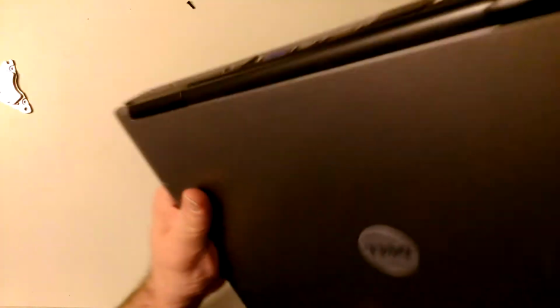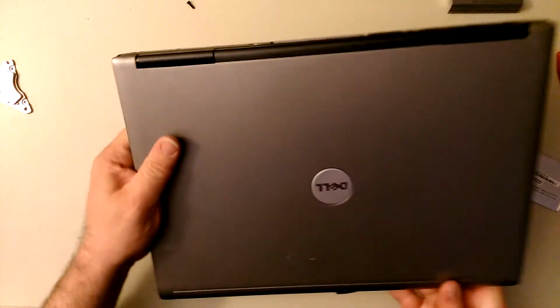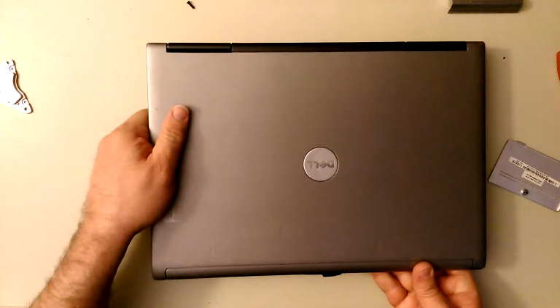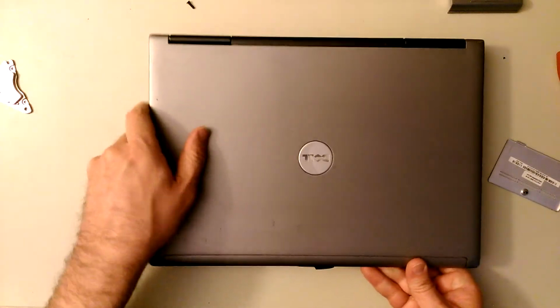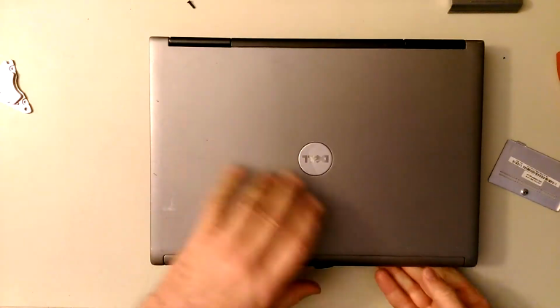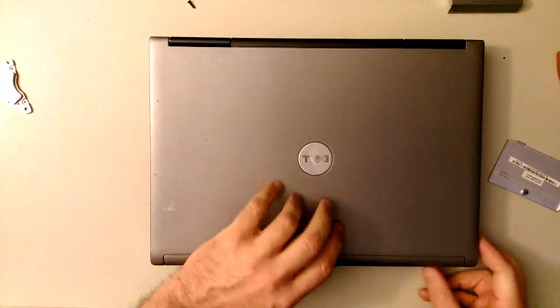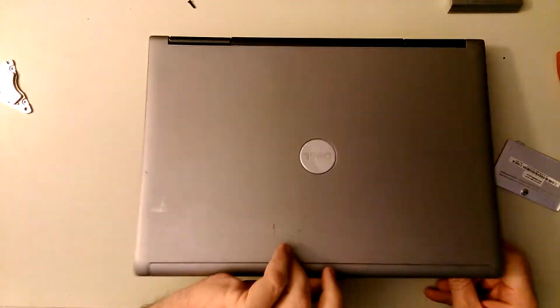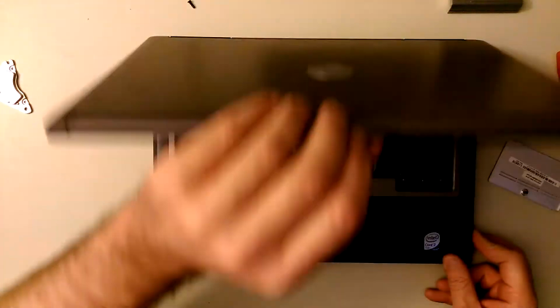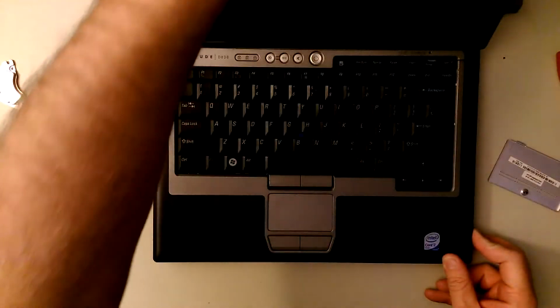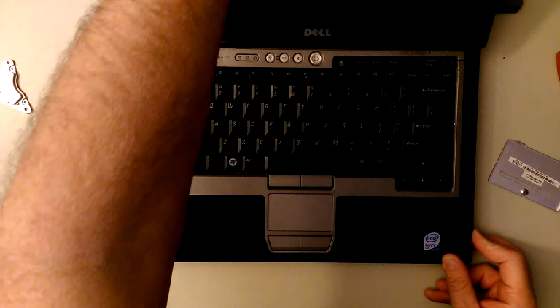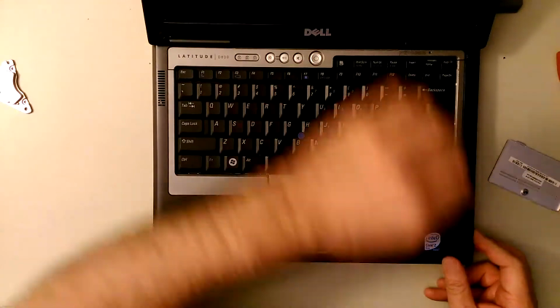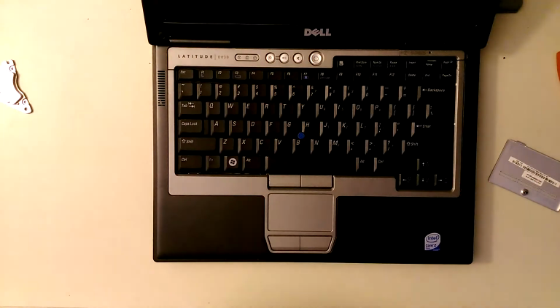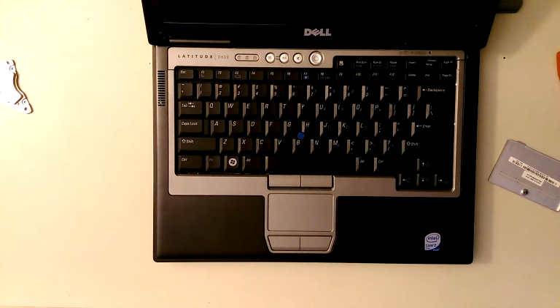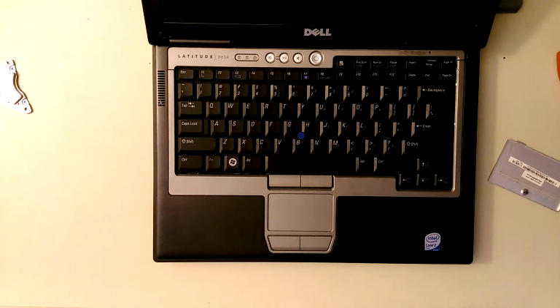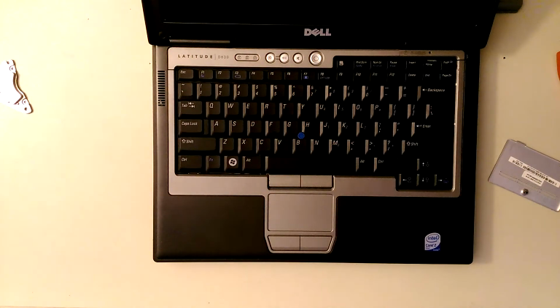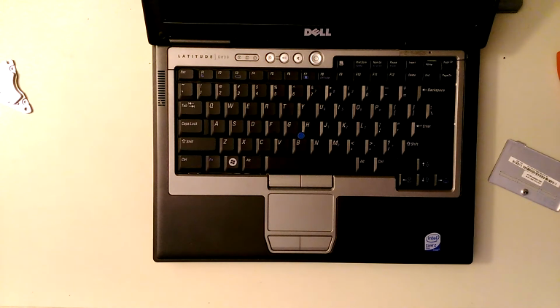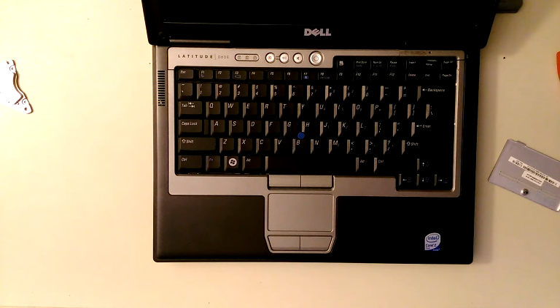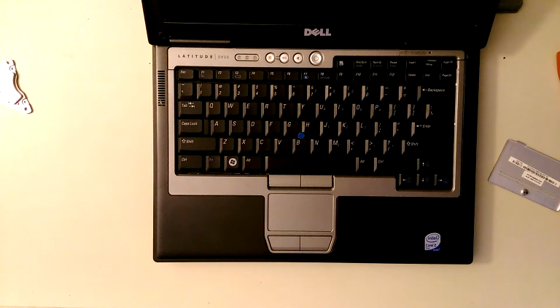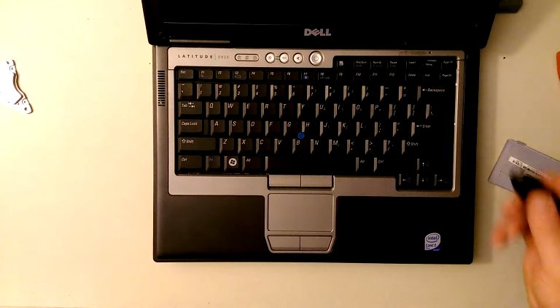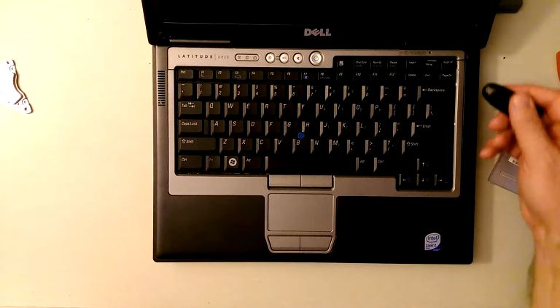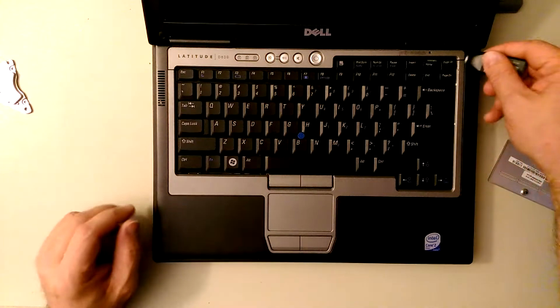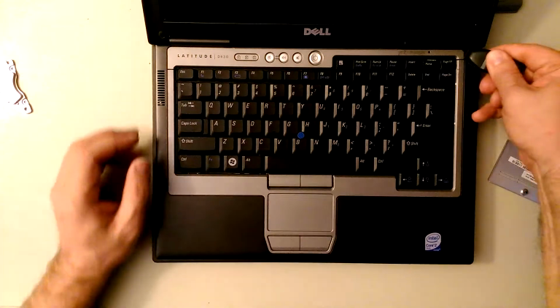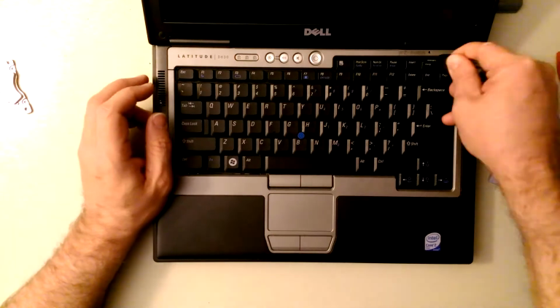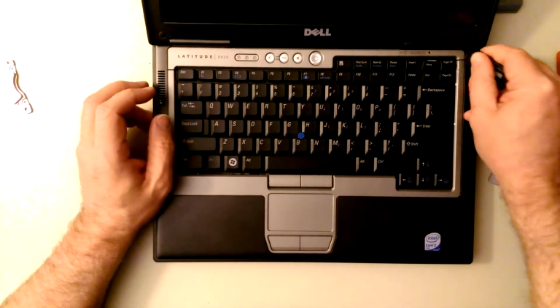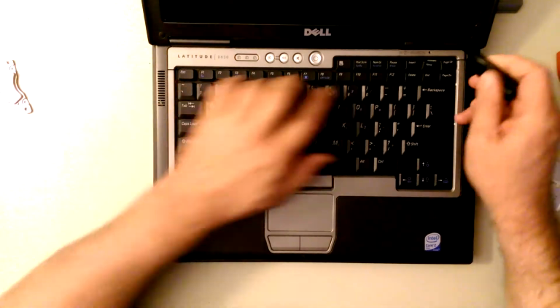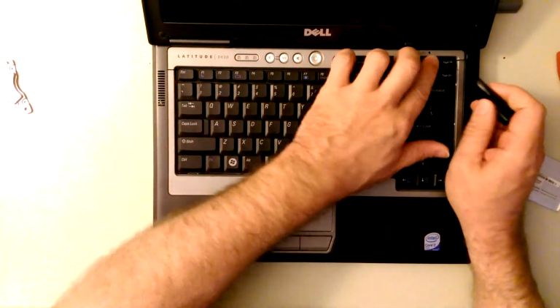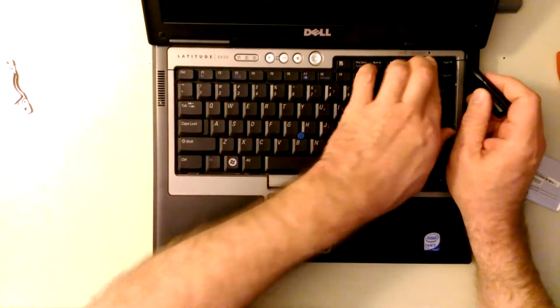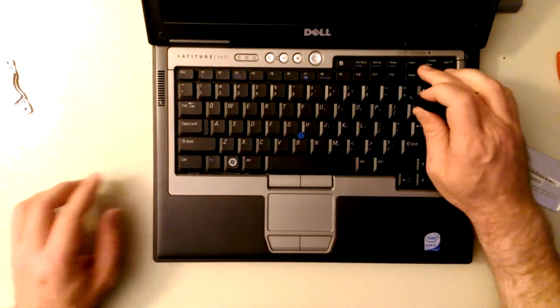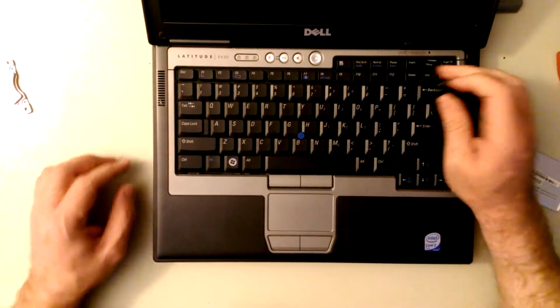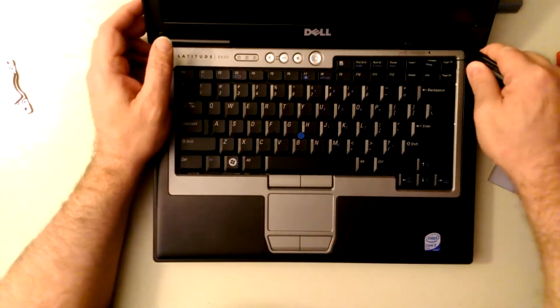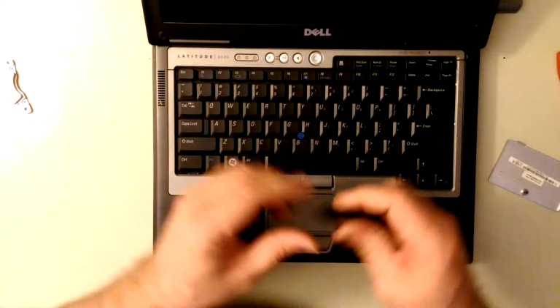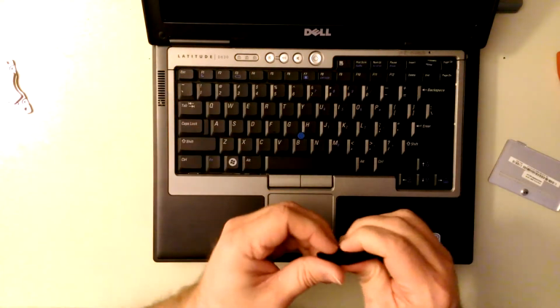Flip this over like this and open it up. I messed up a key over there - that's alright, I've got another keyboard.